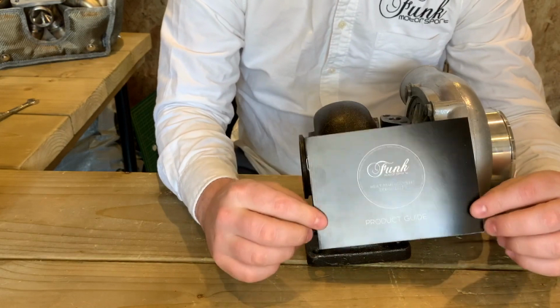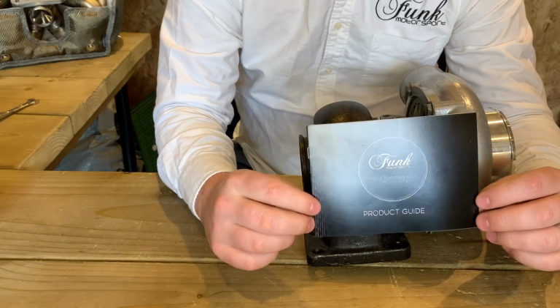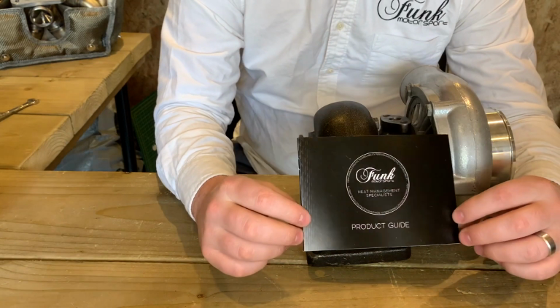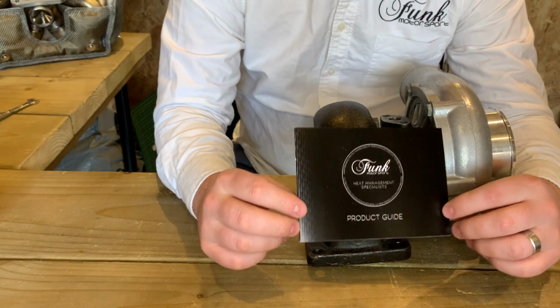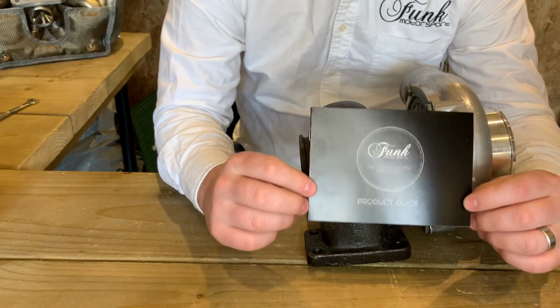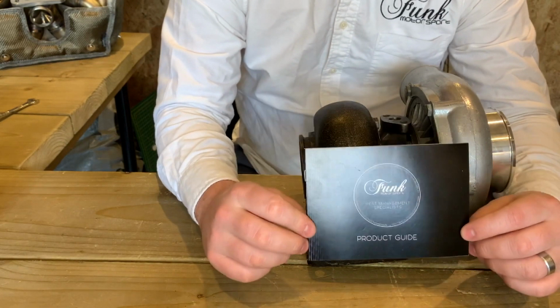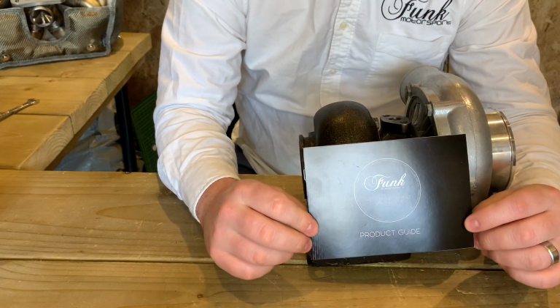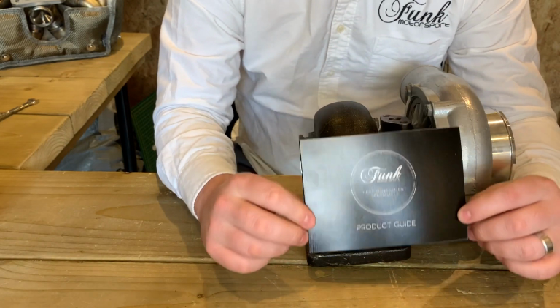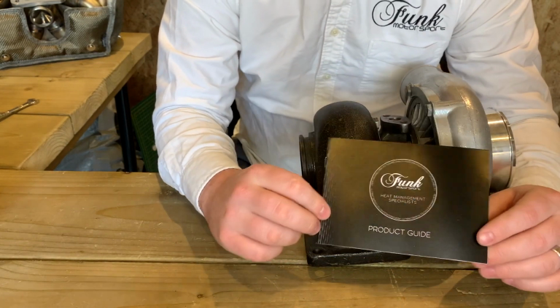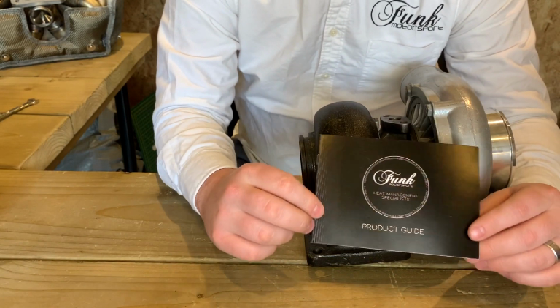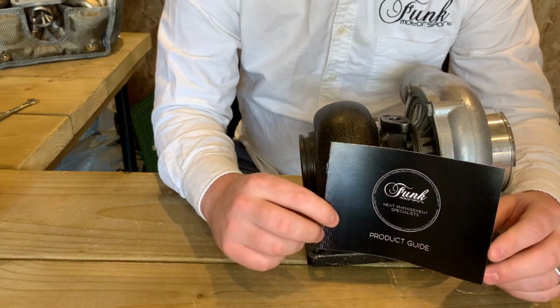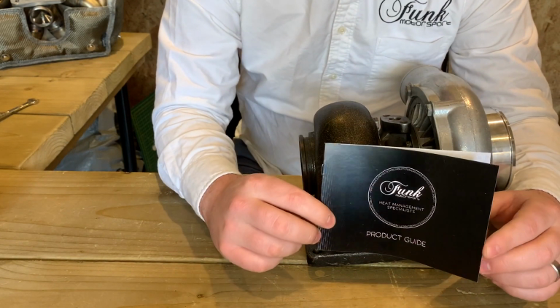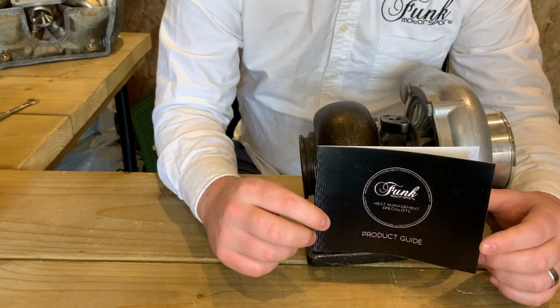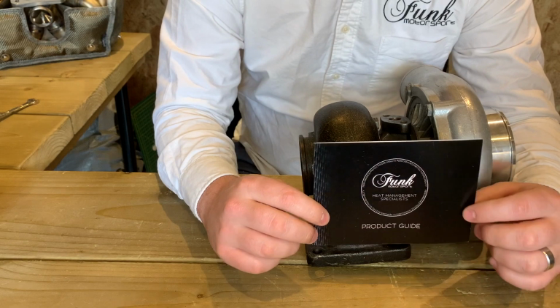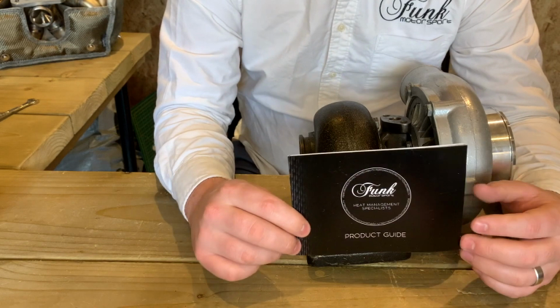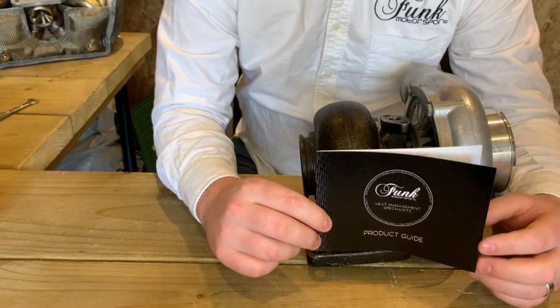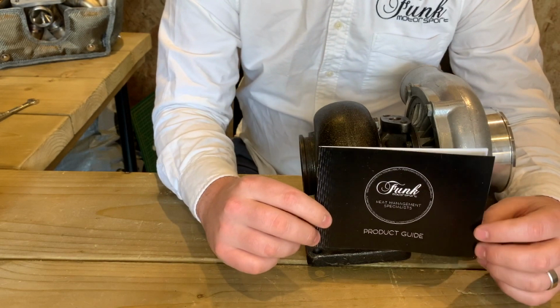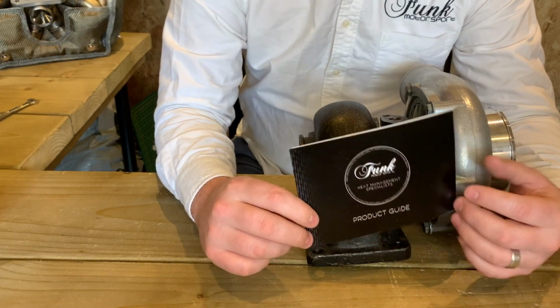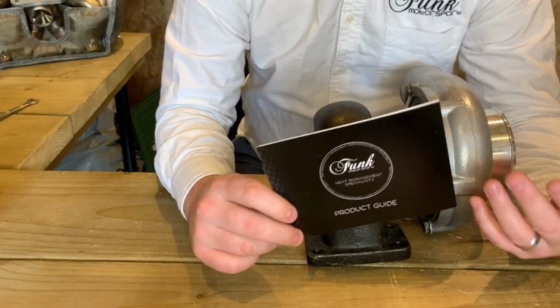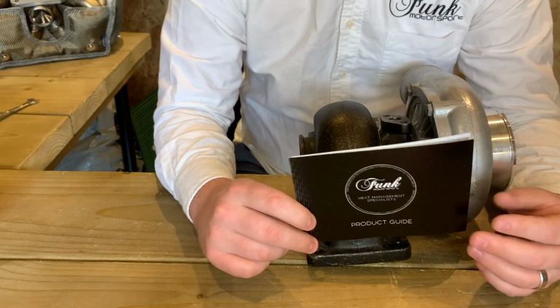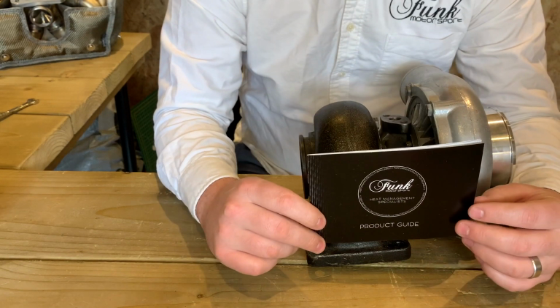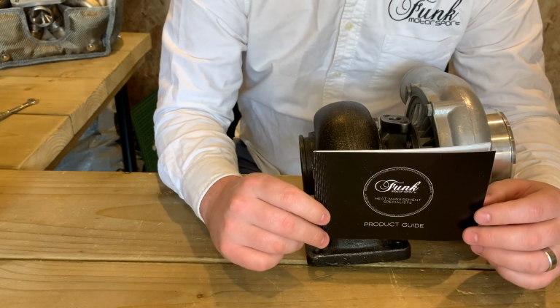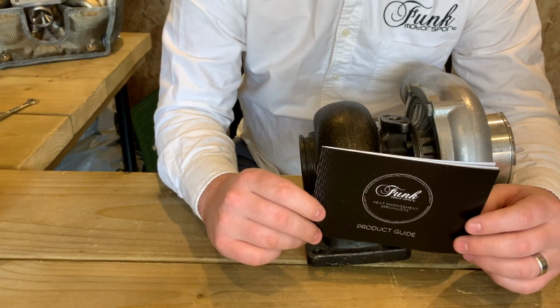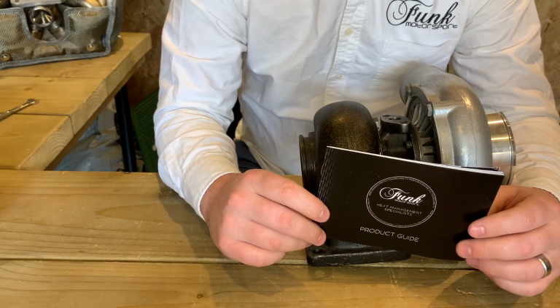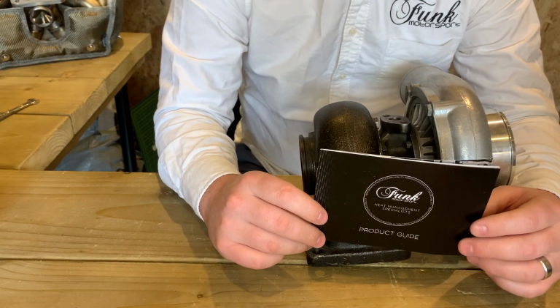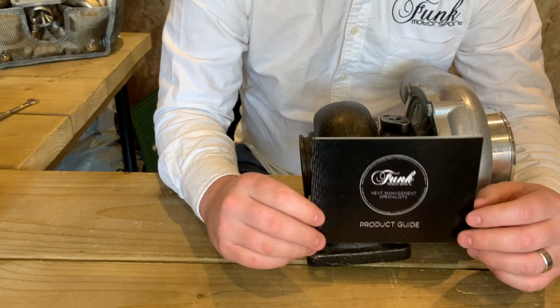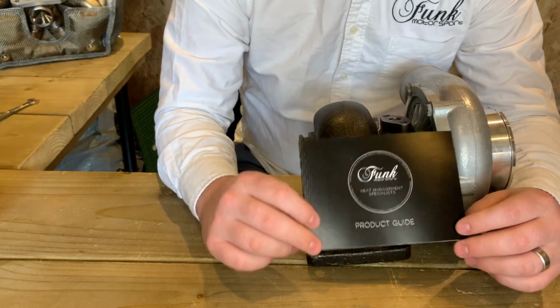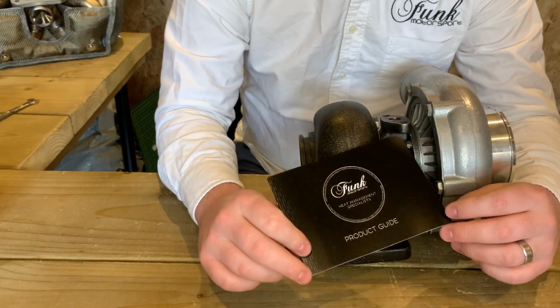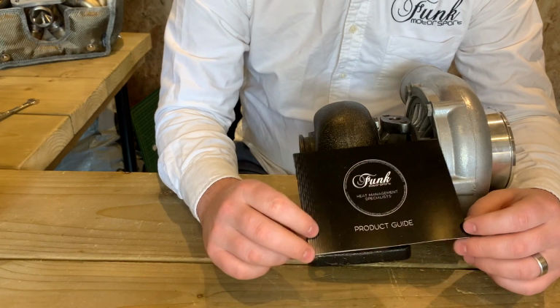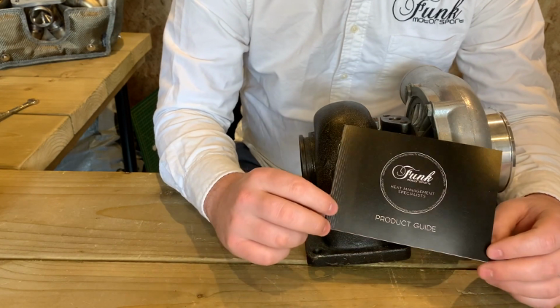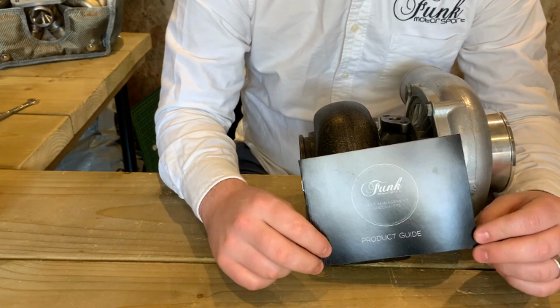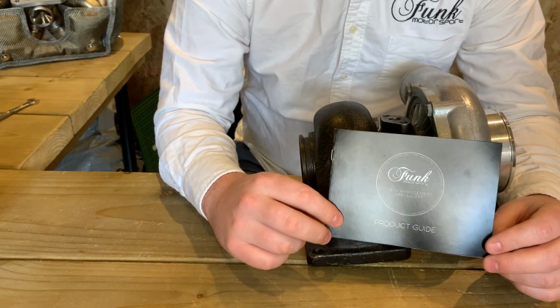This product guide is very important and I would thoroughly recommend reading it cover to cover. It's got everything you're going to need in there — some do's, some don'ts, some tricks, how a turbo blanket works and why it works in the way, as well as a complete fitting guide to accompany this video.